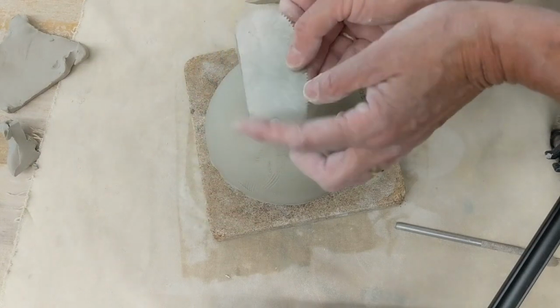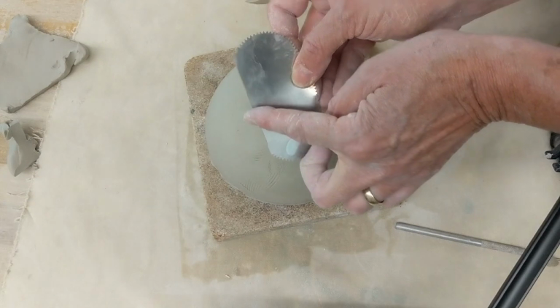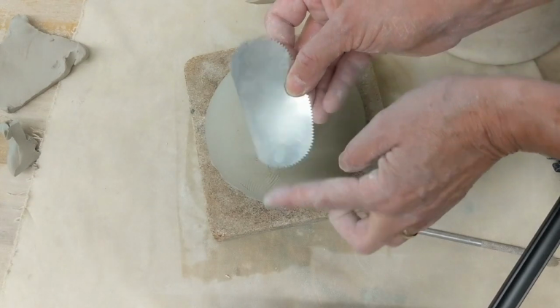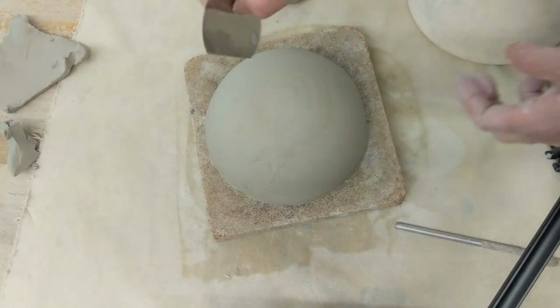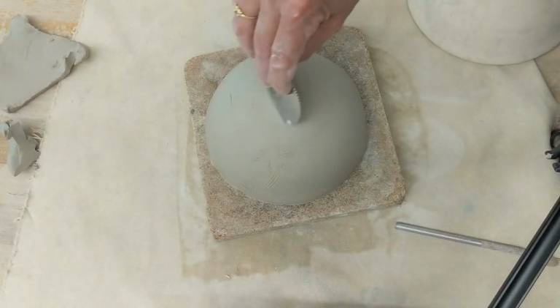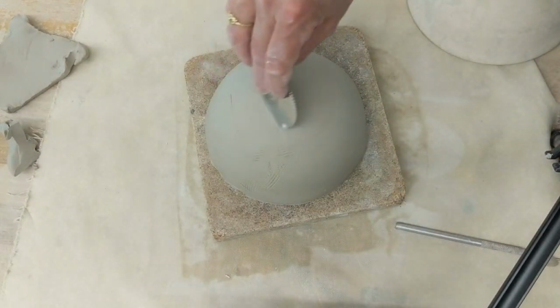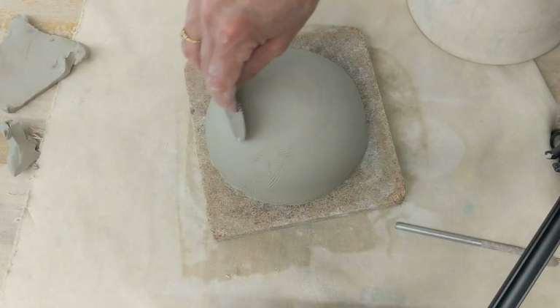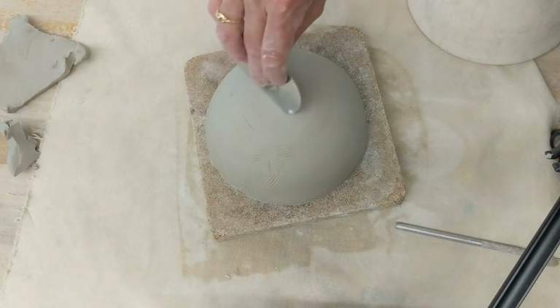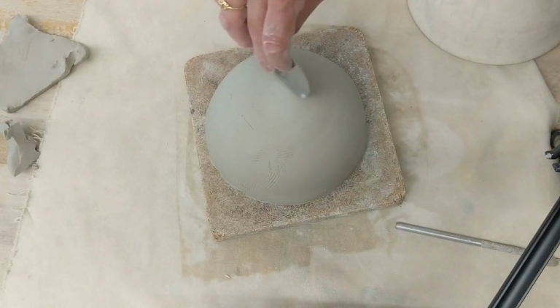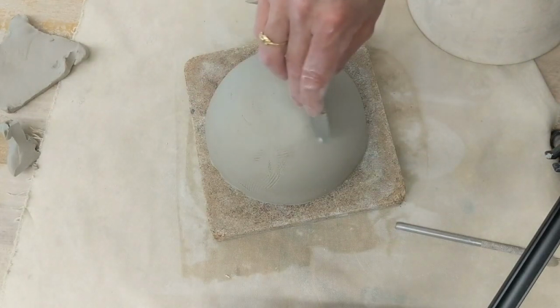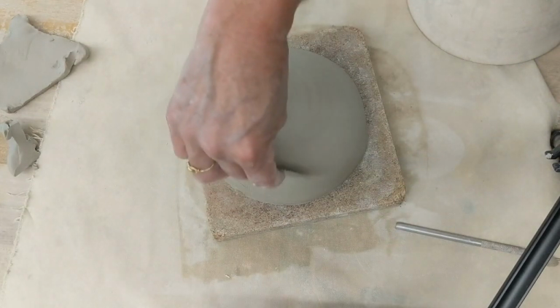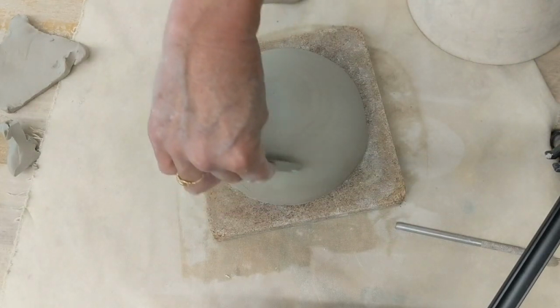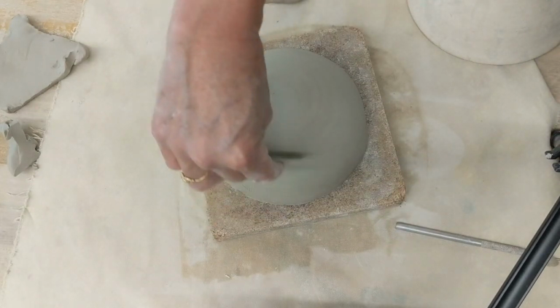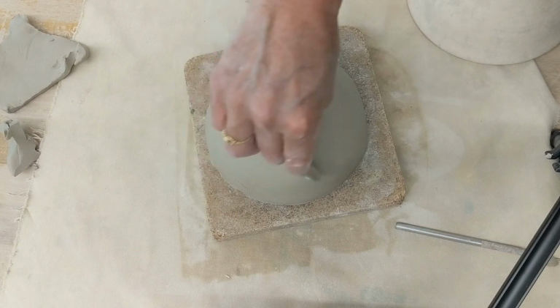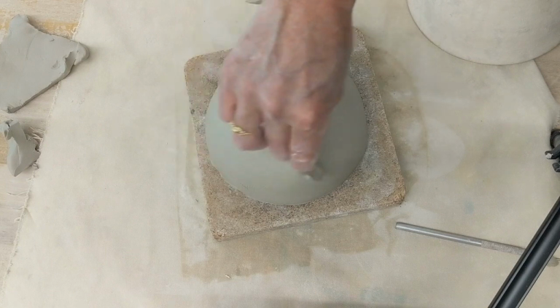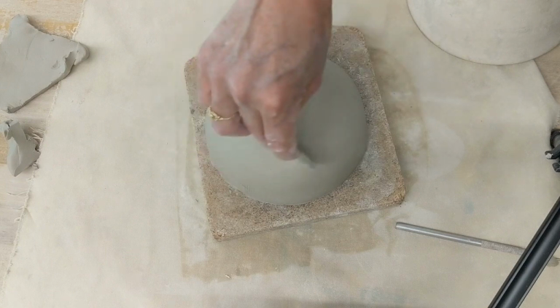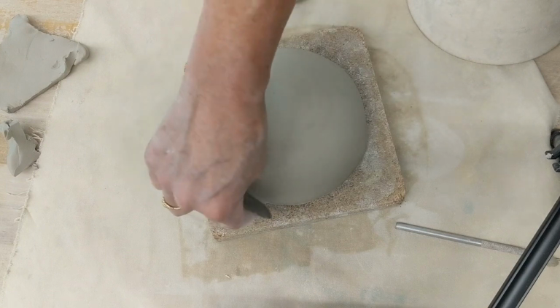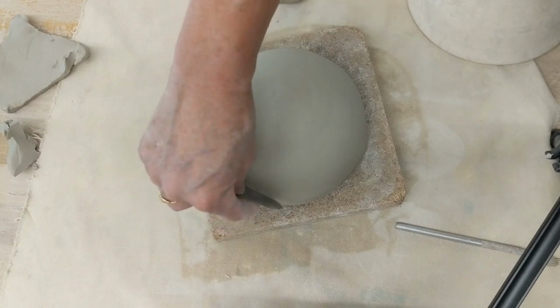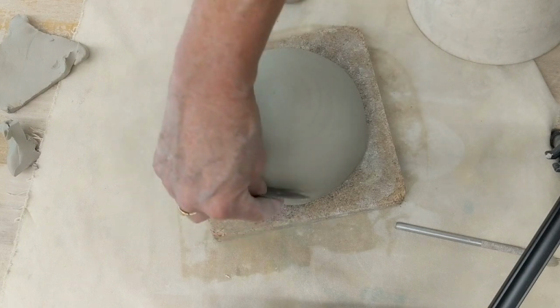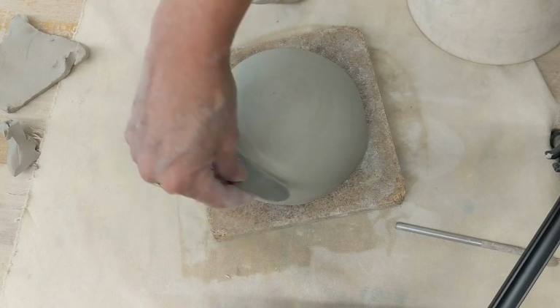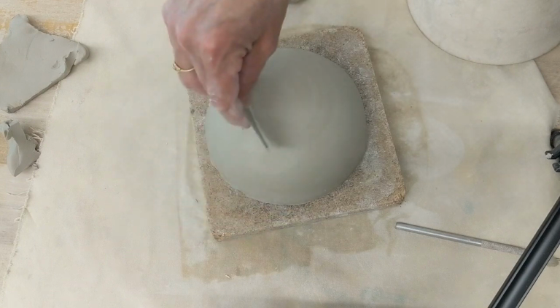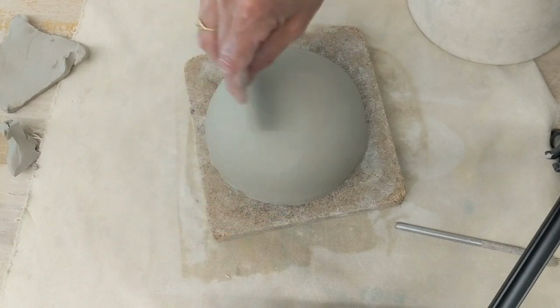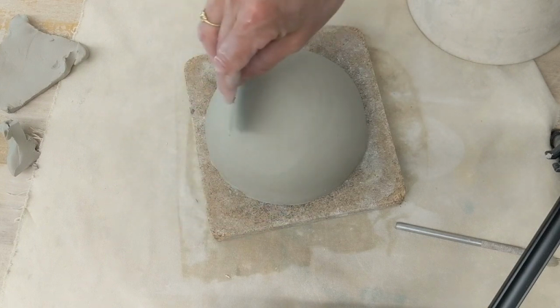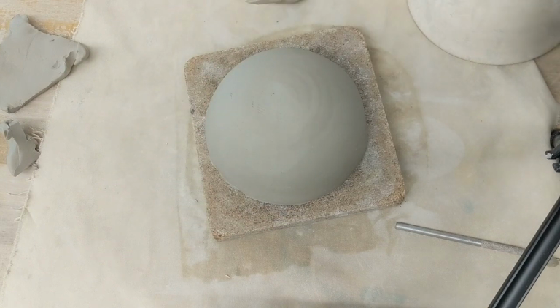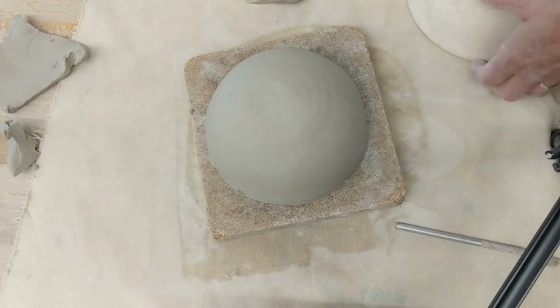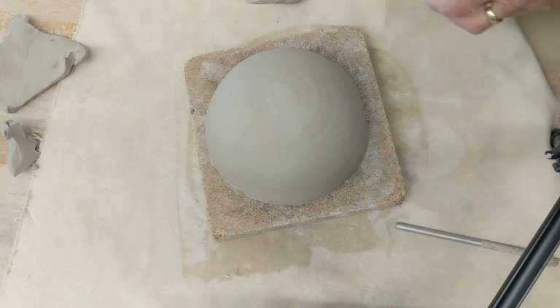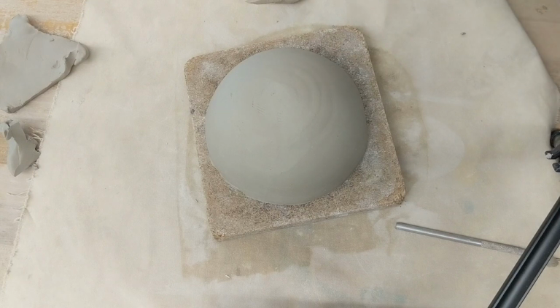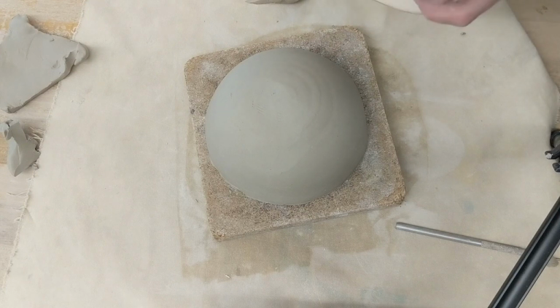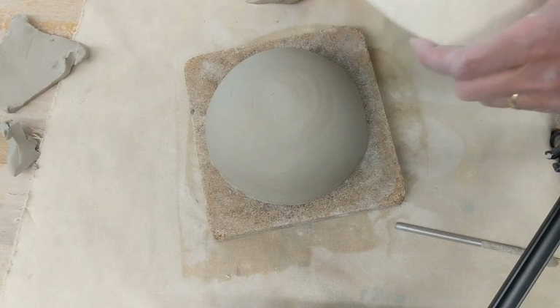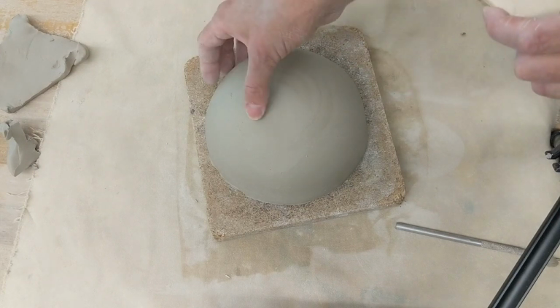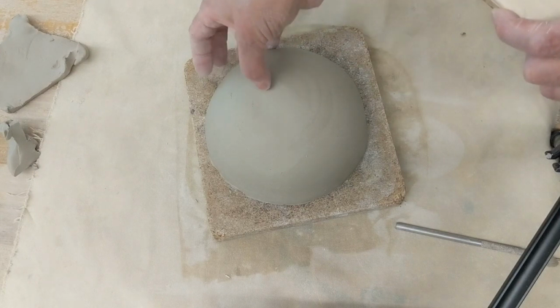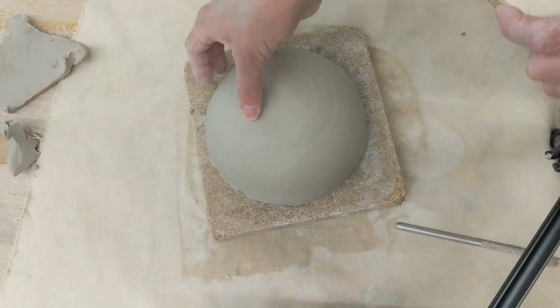One side is straight, one side serrated. I know I can do more refining later — I just like to get rid of the seams. Now I'm going to lay this gently back on top and smooth that area too.